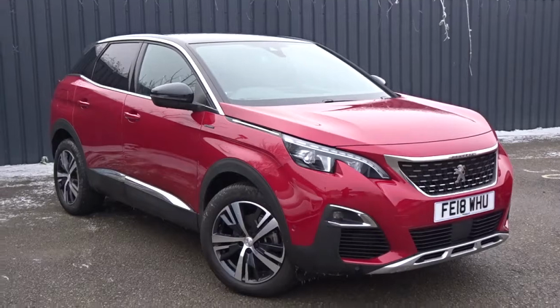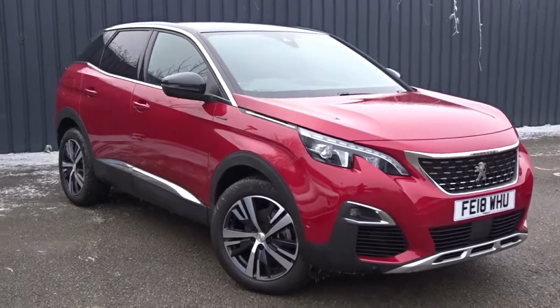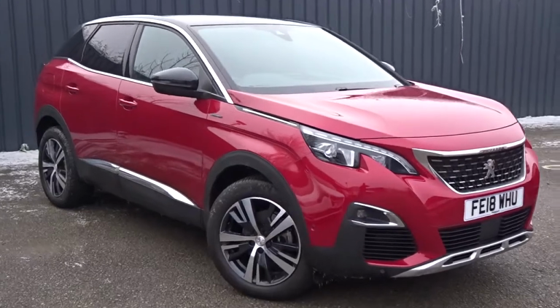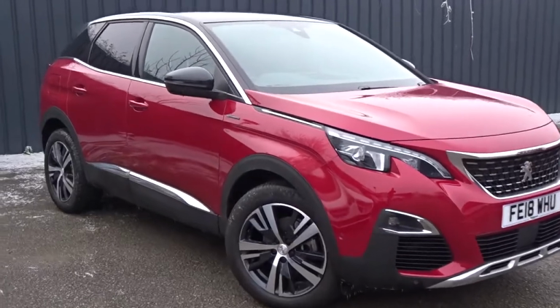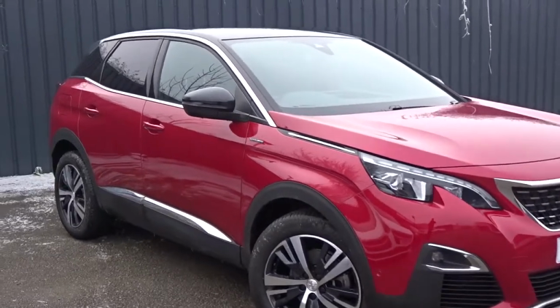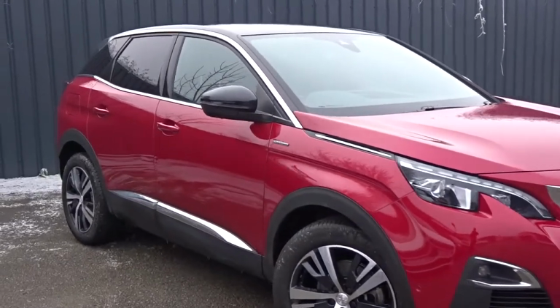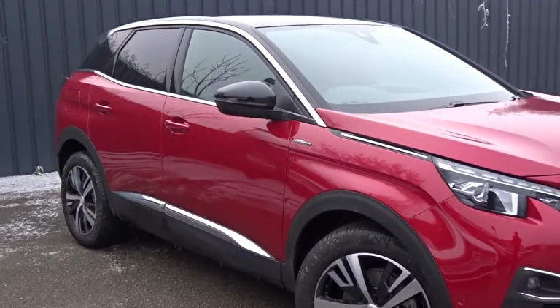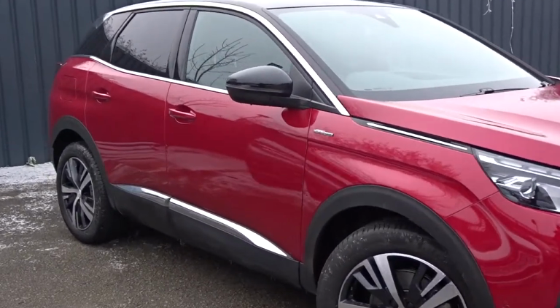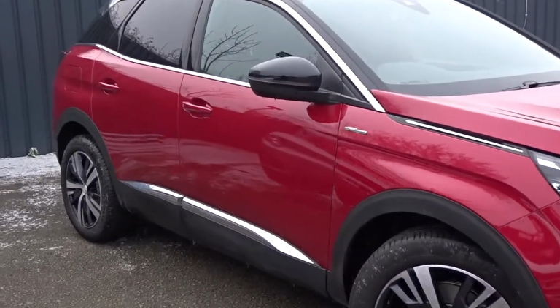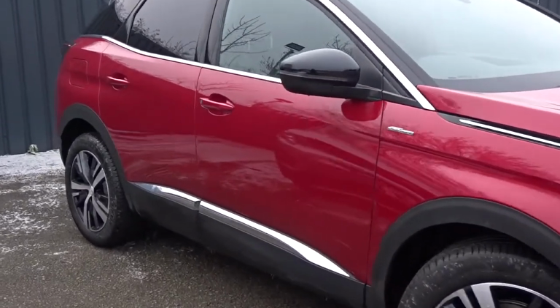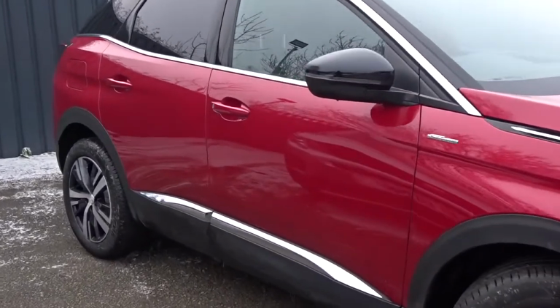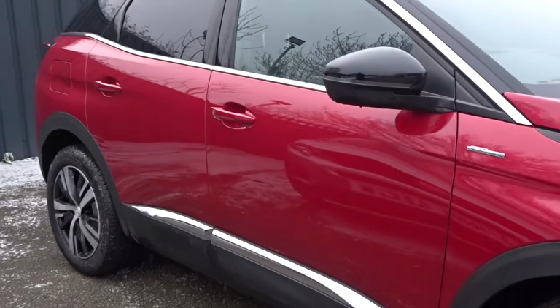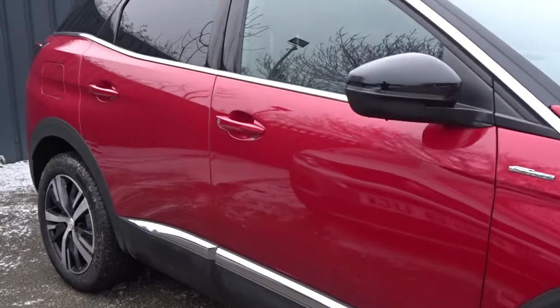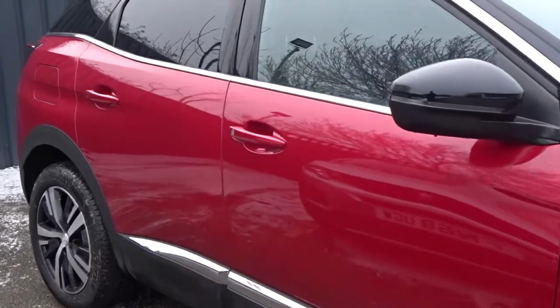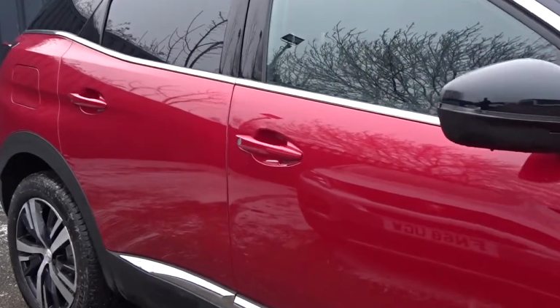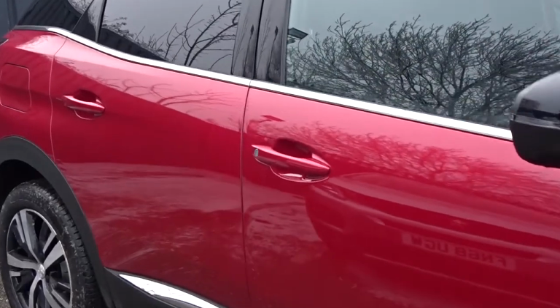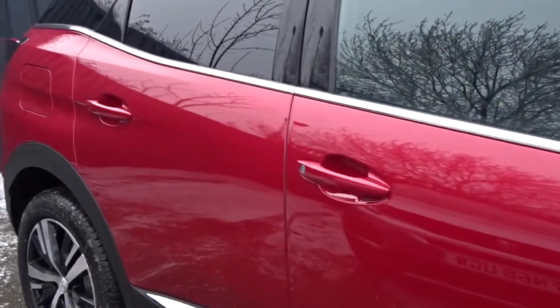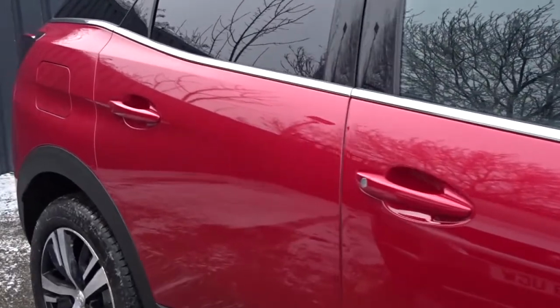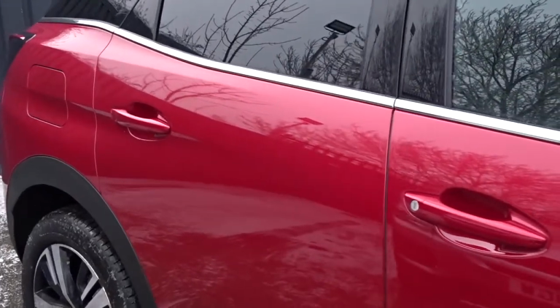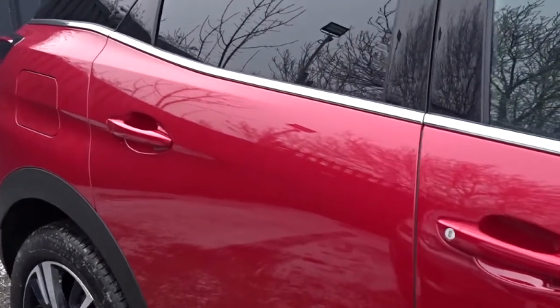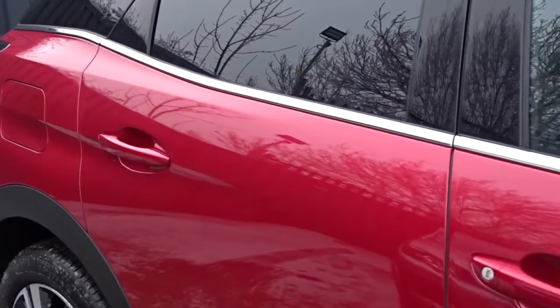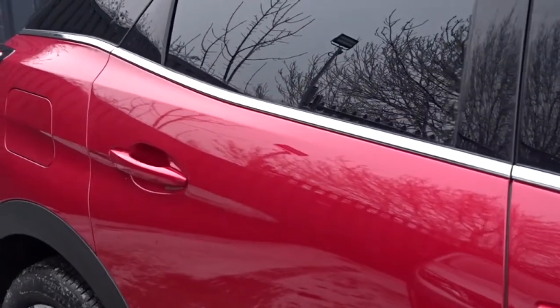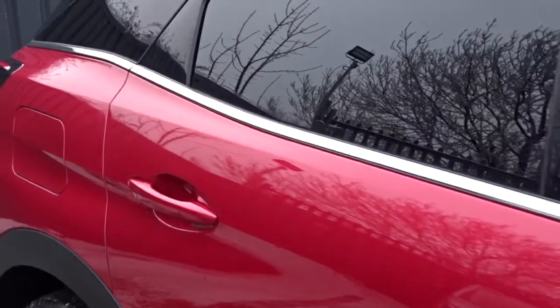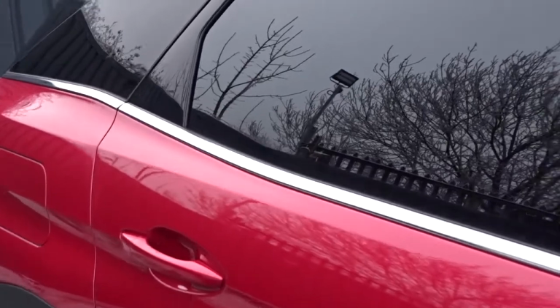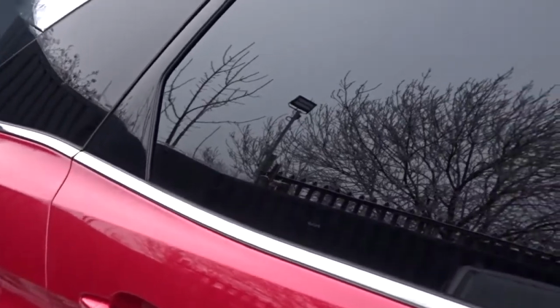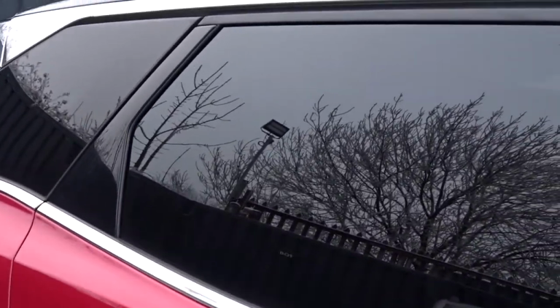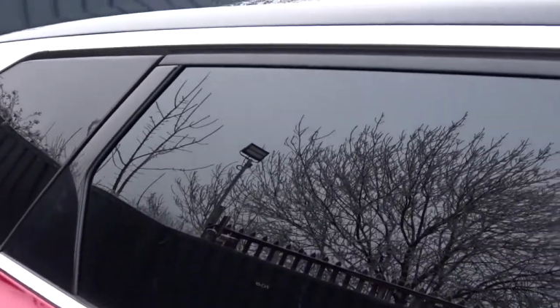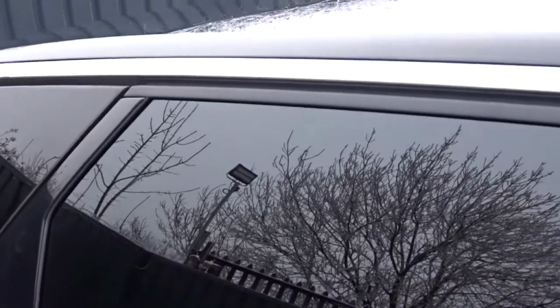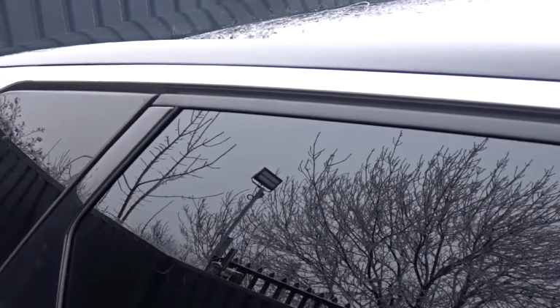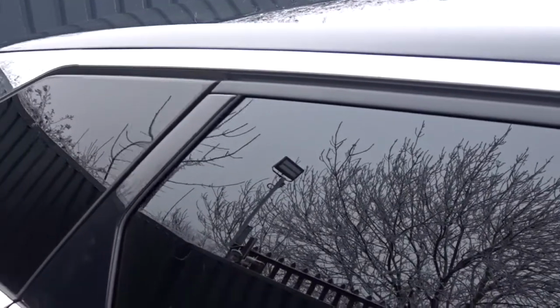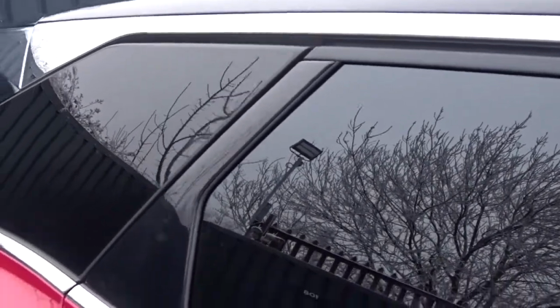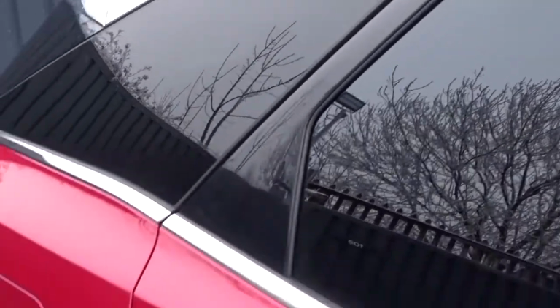Hey, today at Pentagon we've got a really nice example of the Peugeot 3008 GT Line. Finished in pearlescent red, it comes with colour-coded door handles and contrasting black door mirror covers and roof. It's got tinted rear windows as you can see.